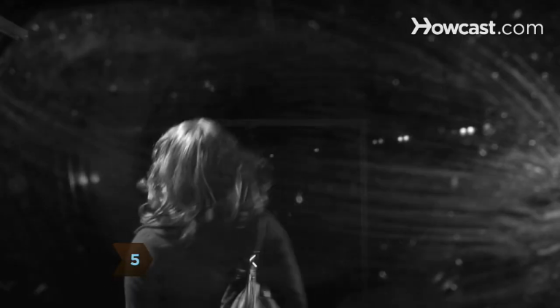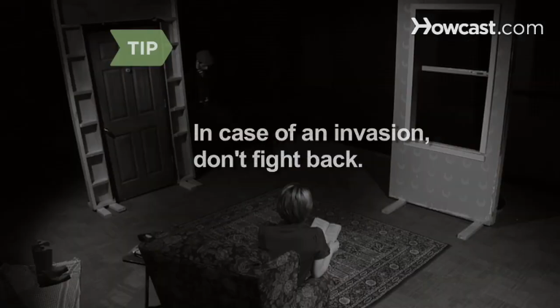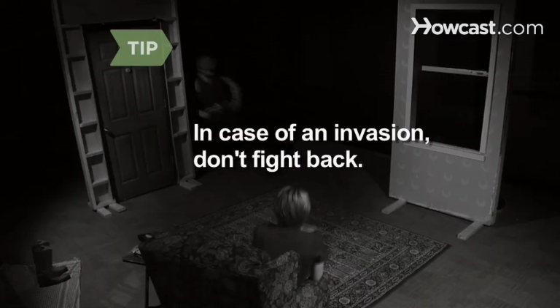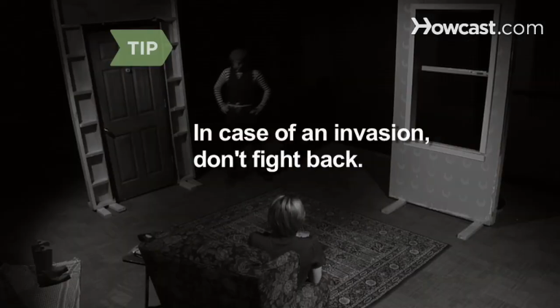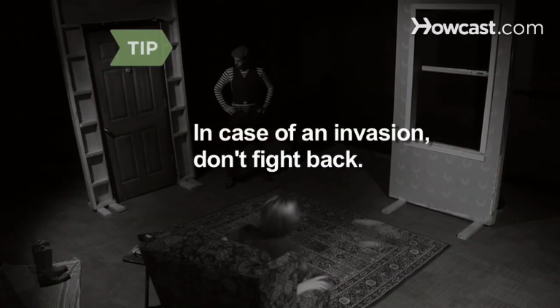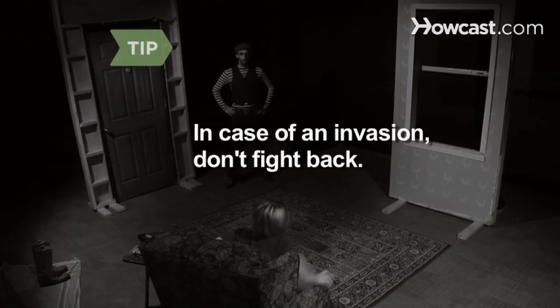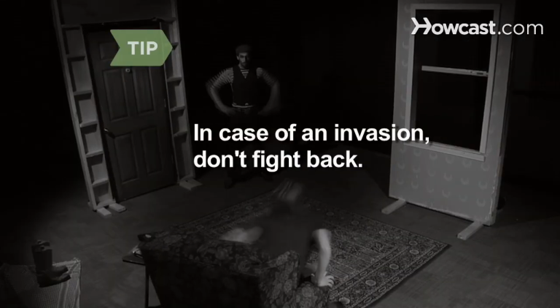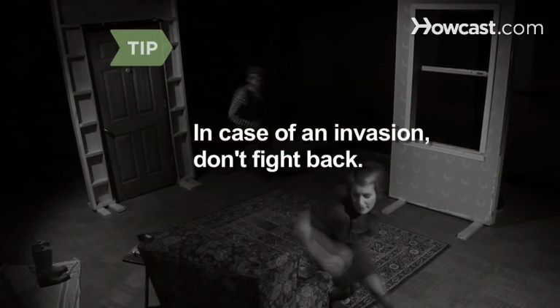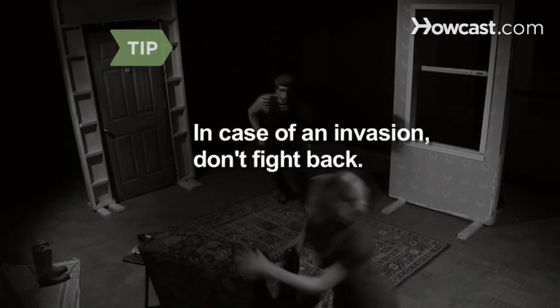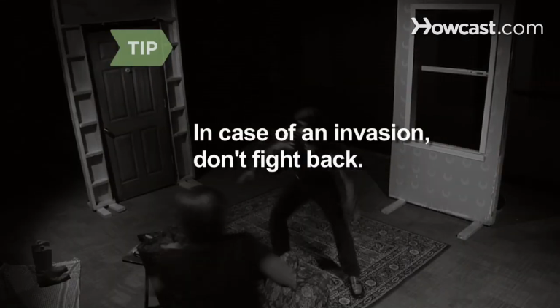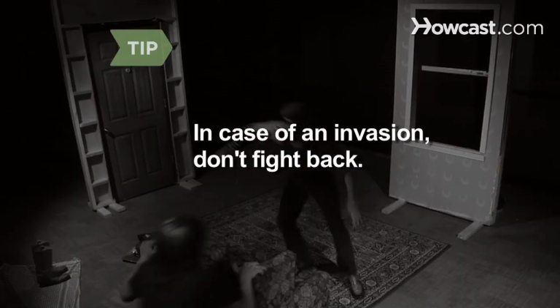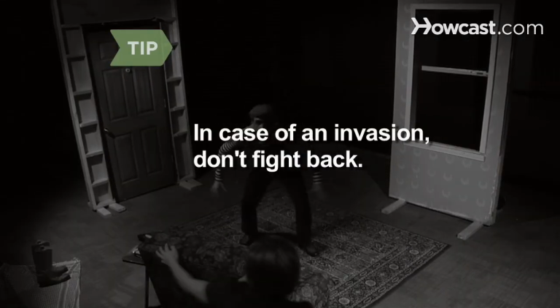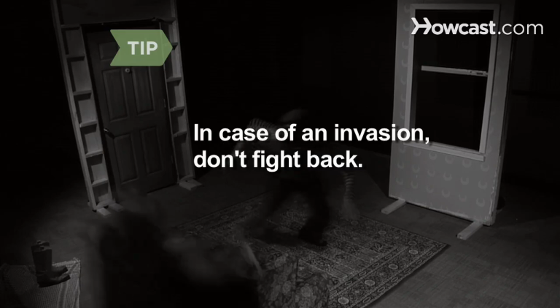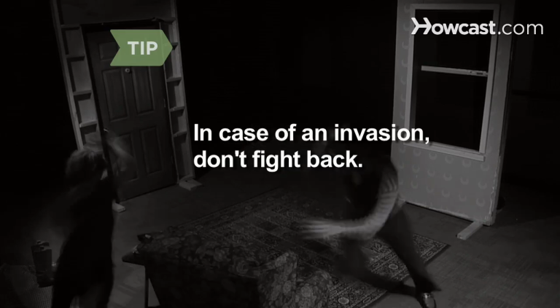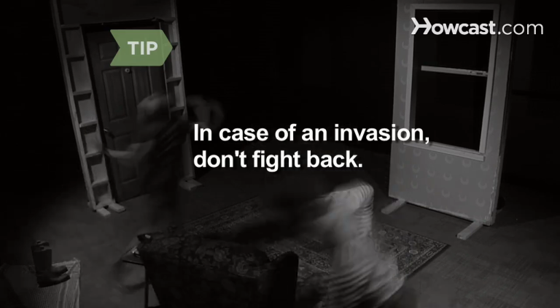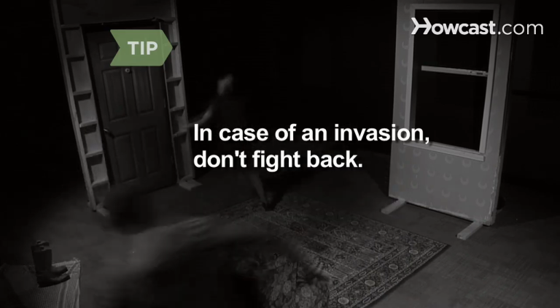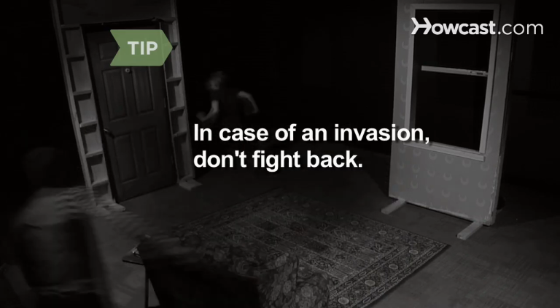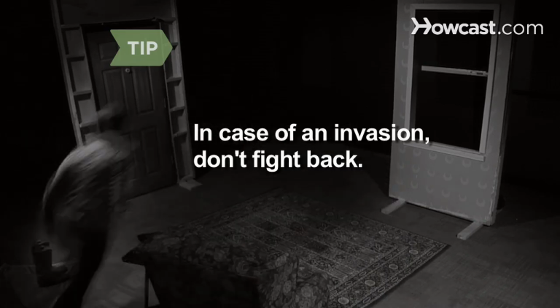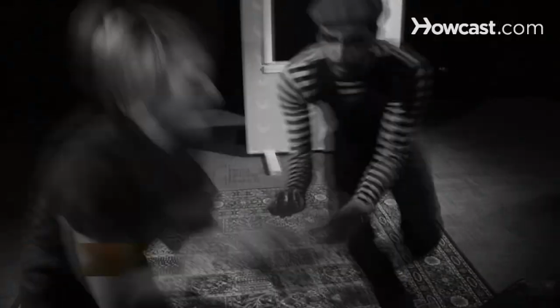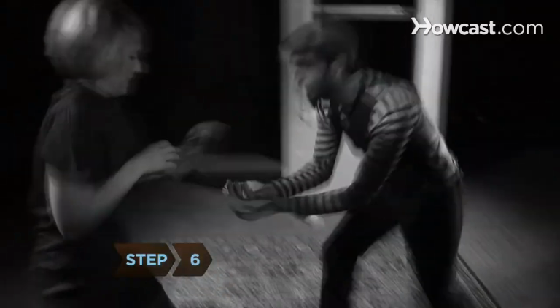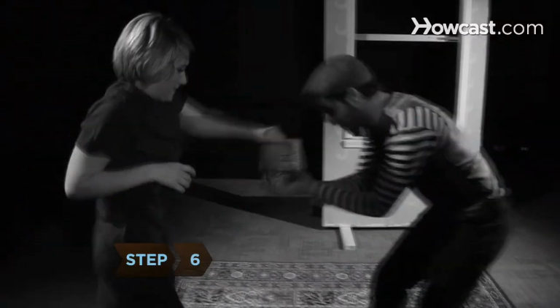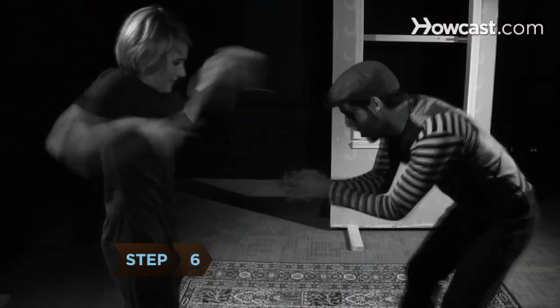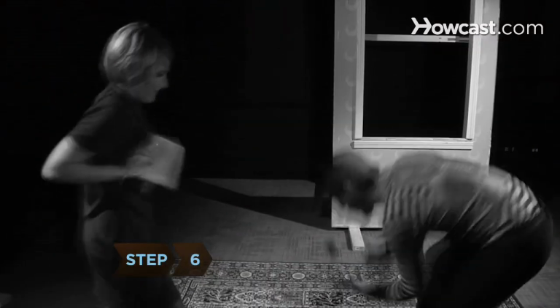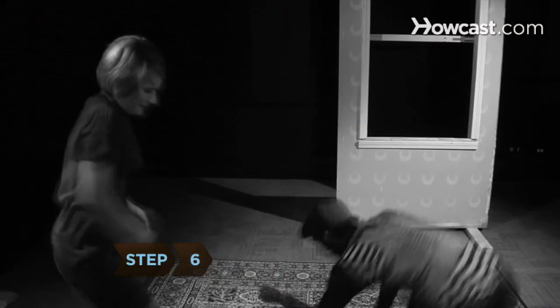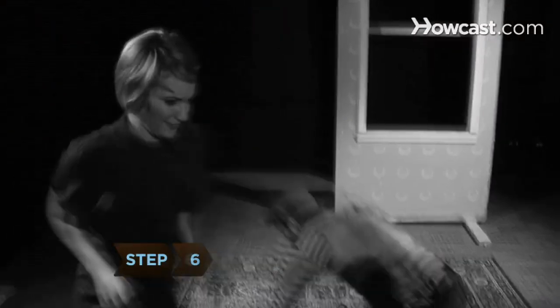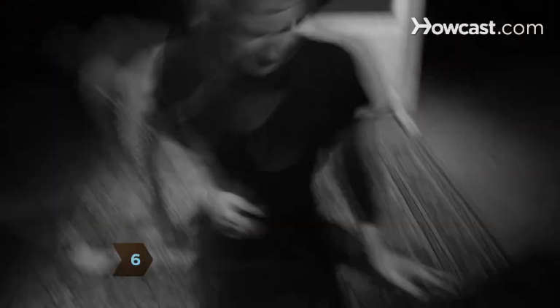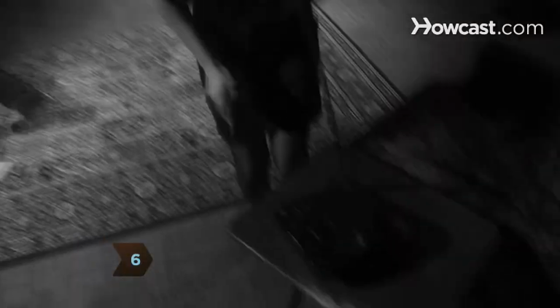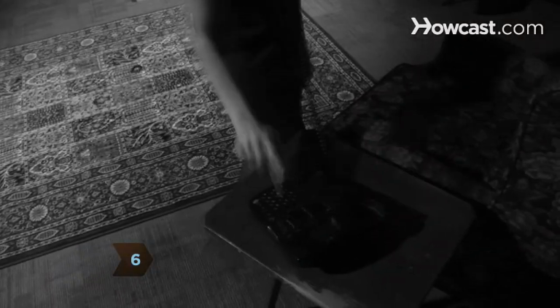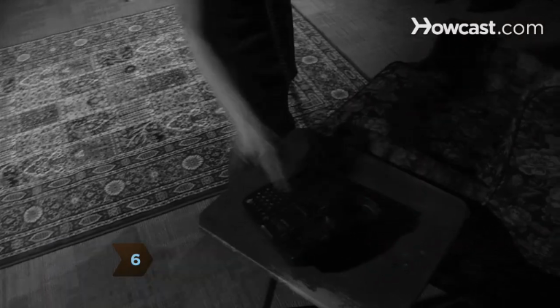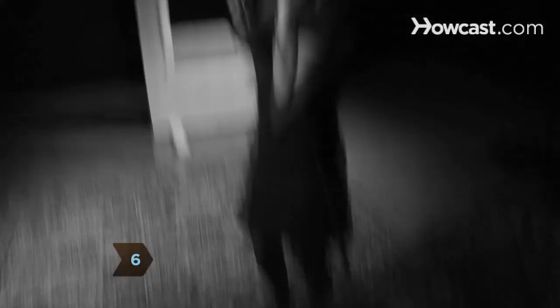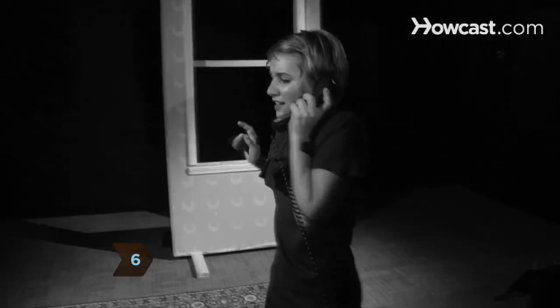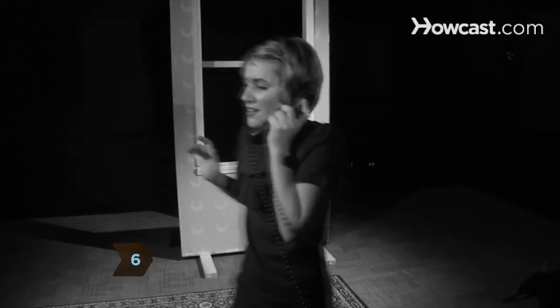If your home is invaded, do not fight back unless your life is in danger. Cooperate and remain calm. Step 6. If someone at your door acts suspicious, call the police.